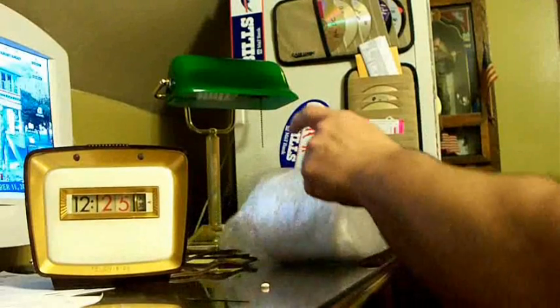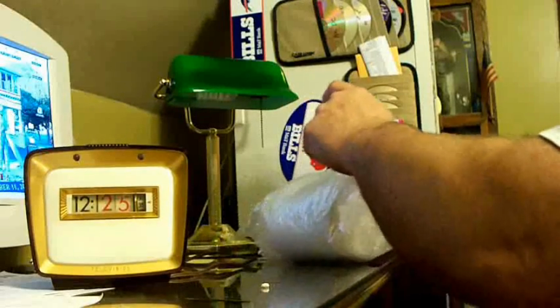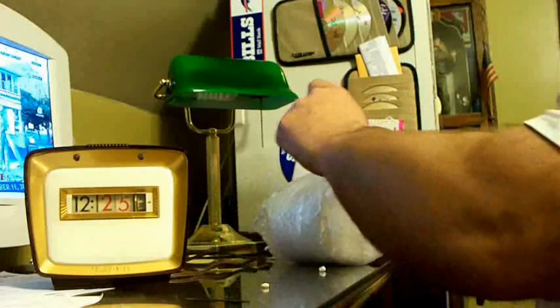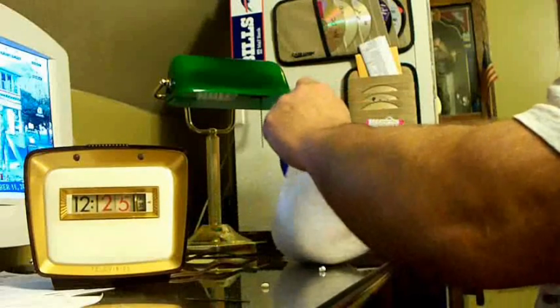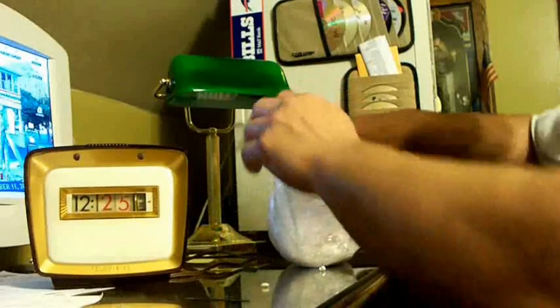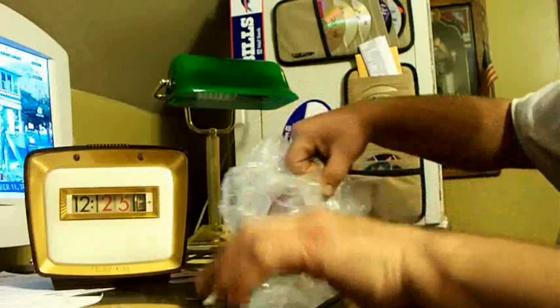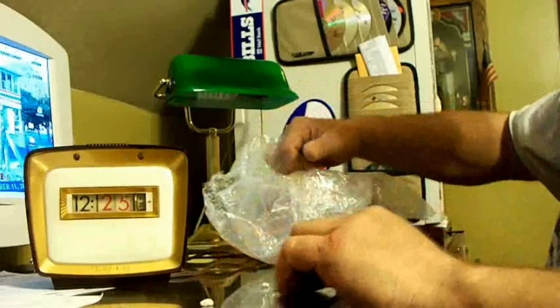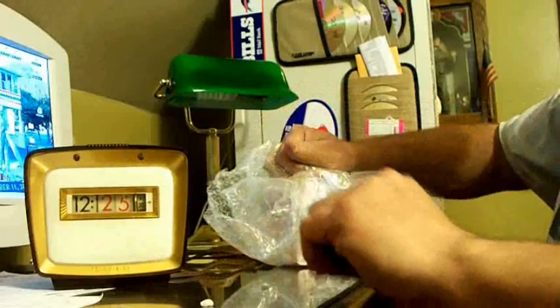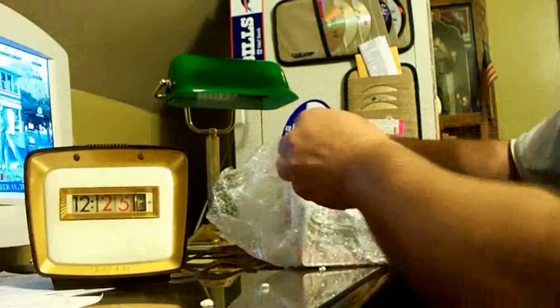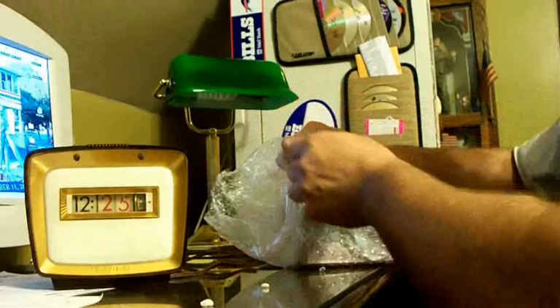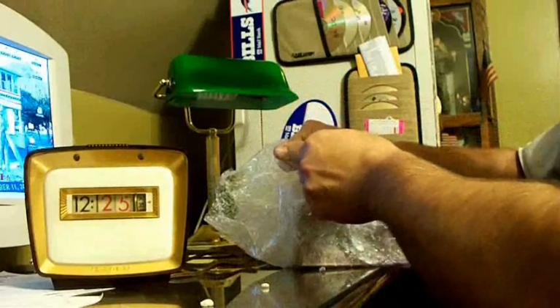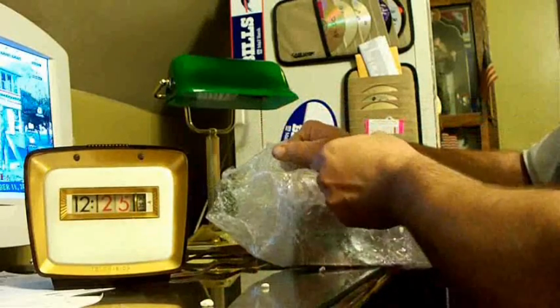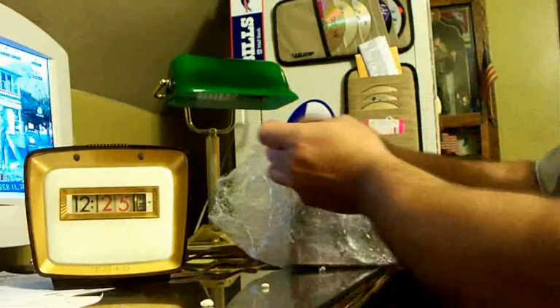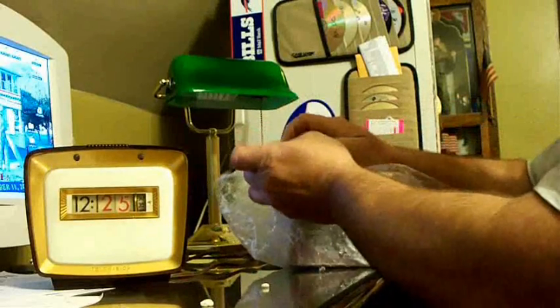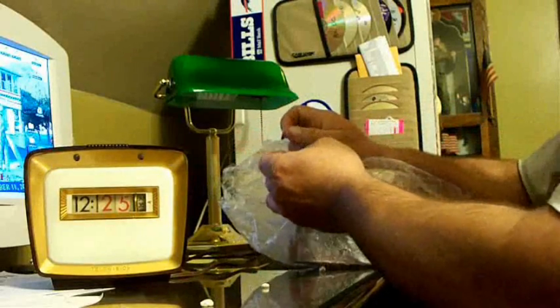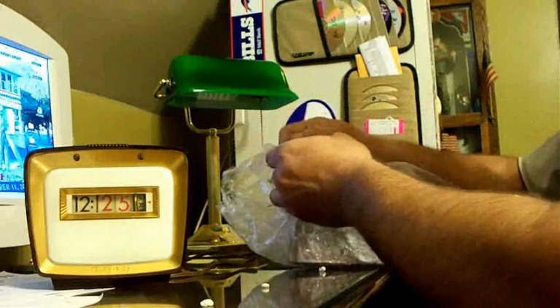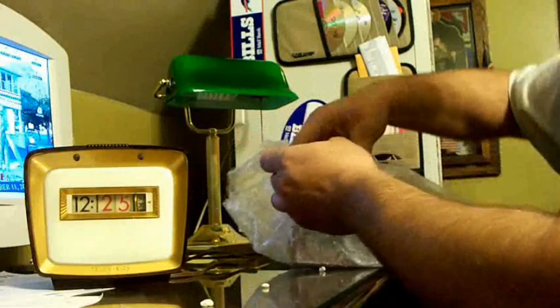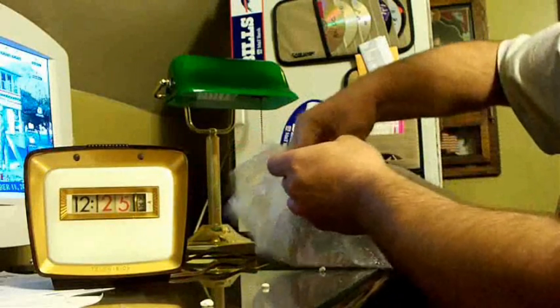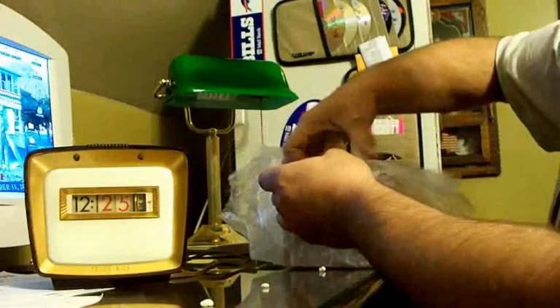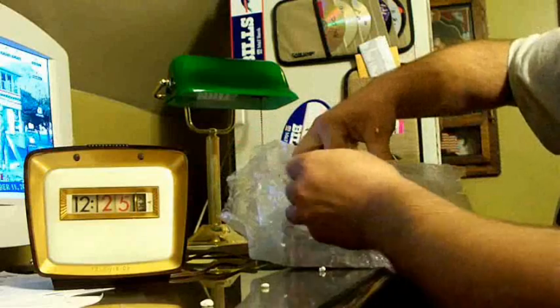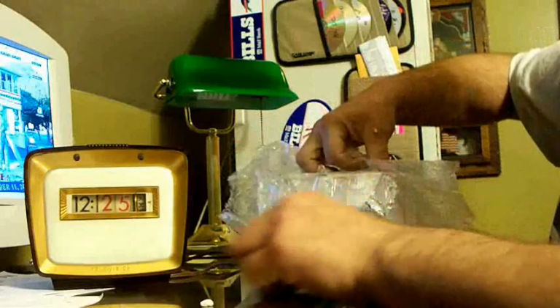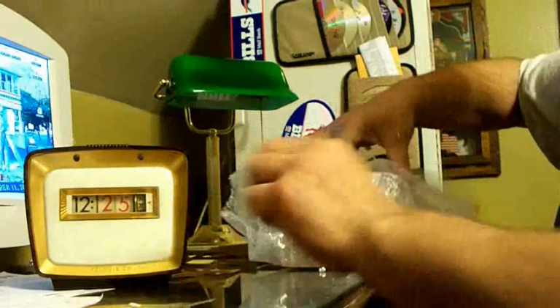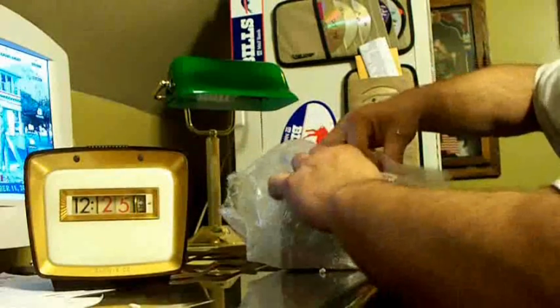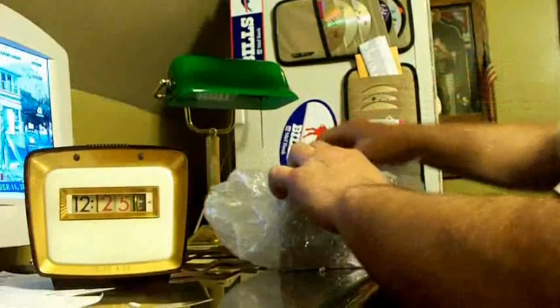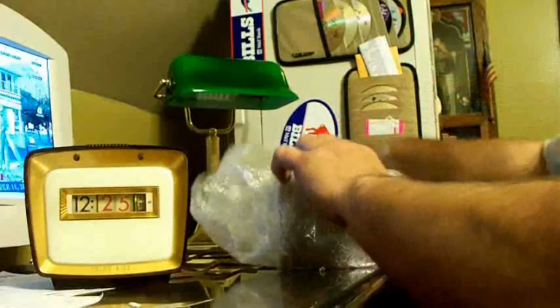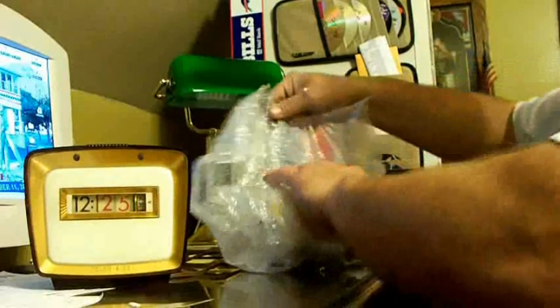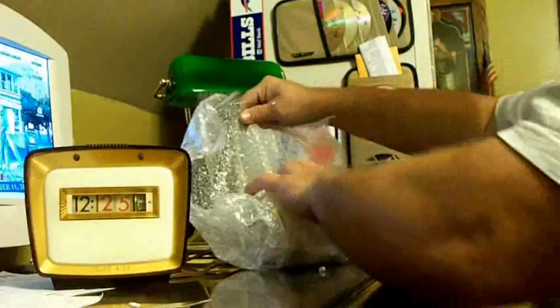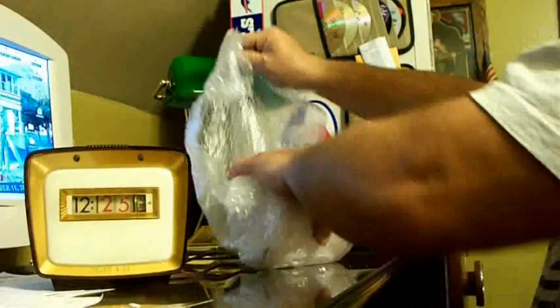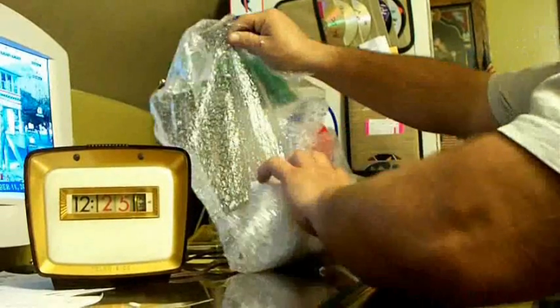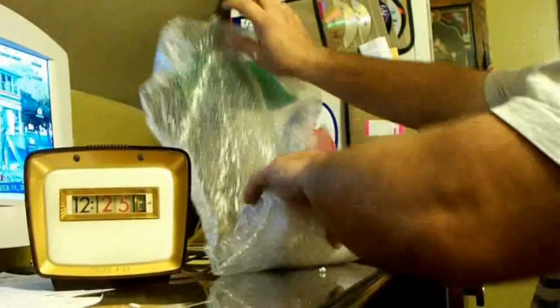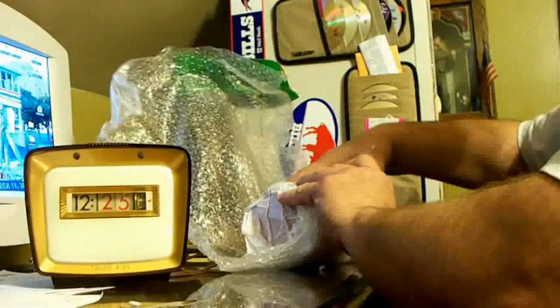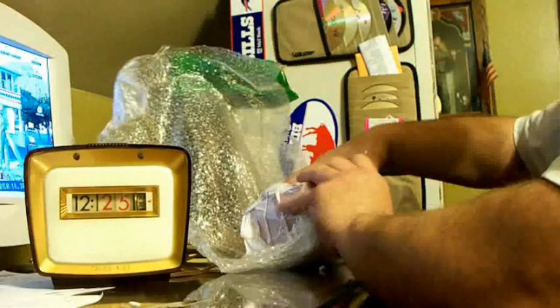This is actually a very, very old Omicron, and a very rare one. Somehow I managed to get a pretty good price on this.